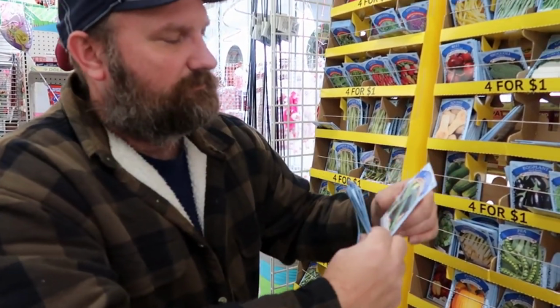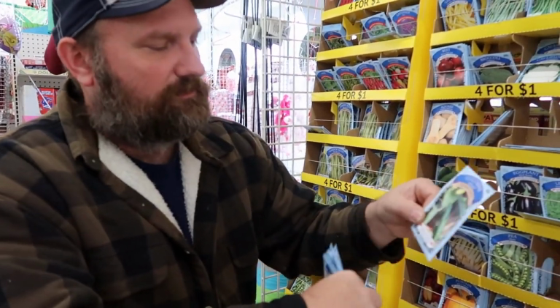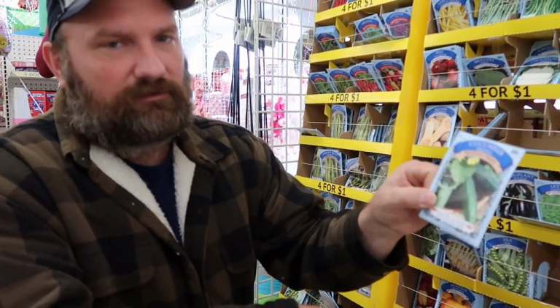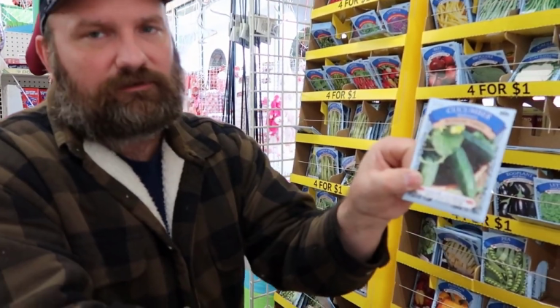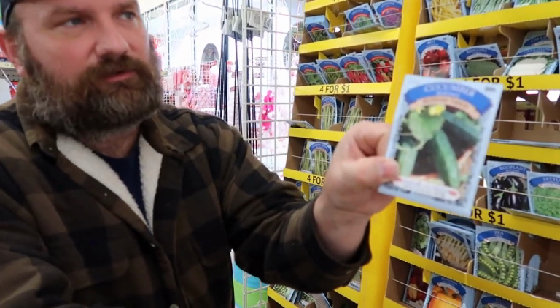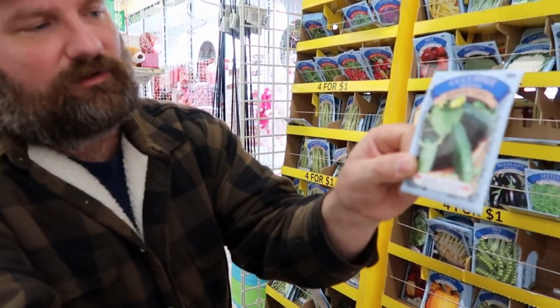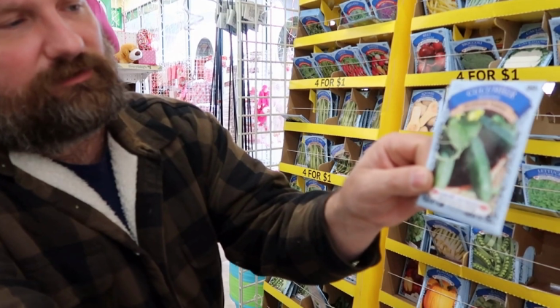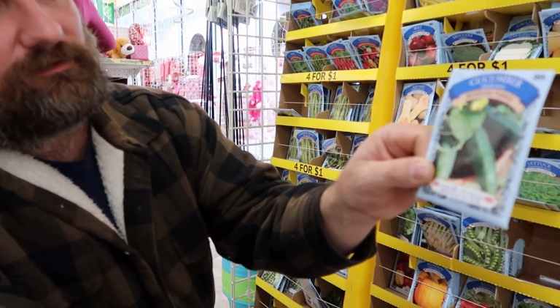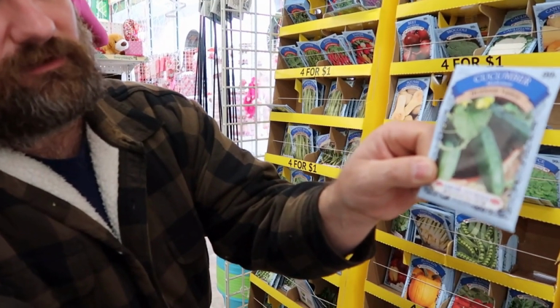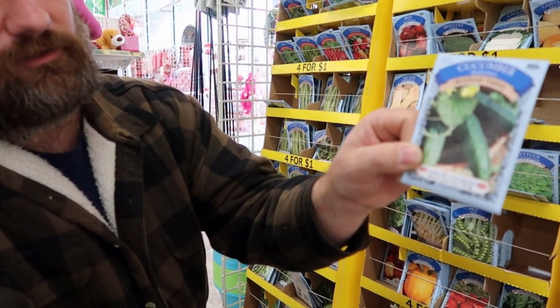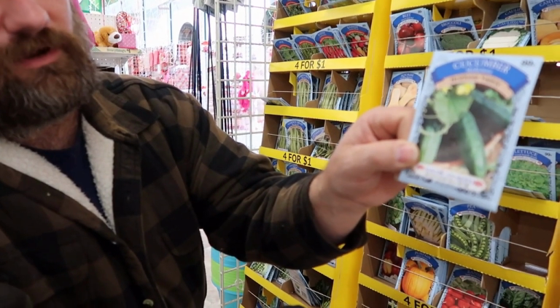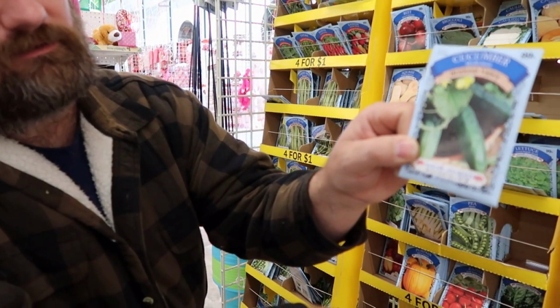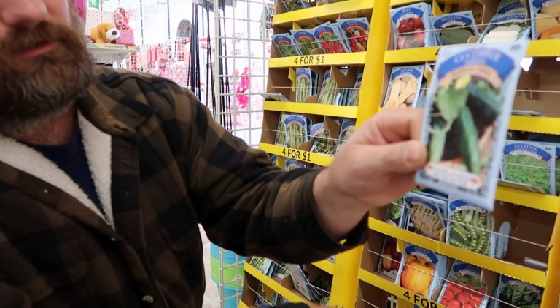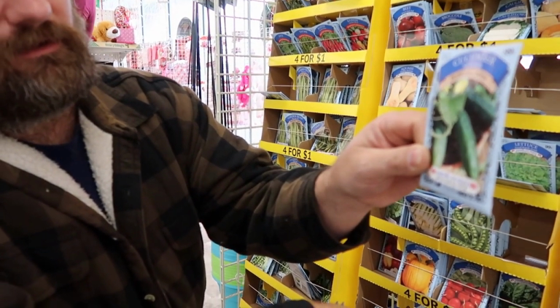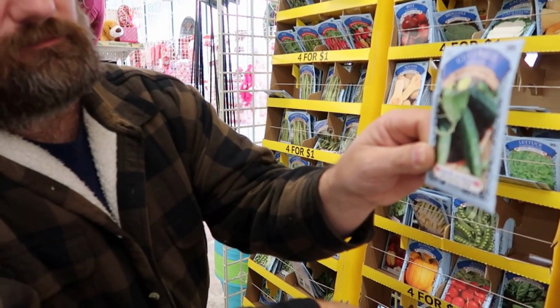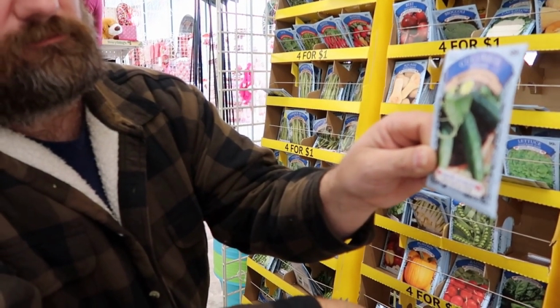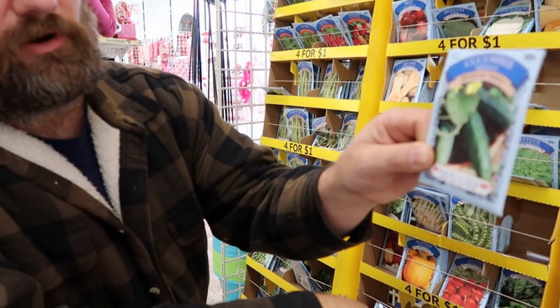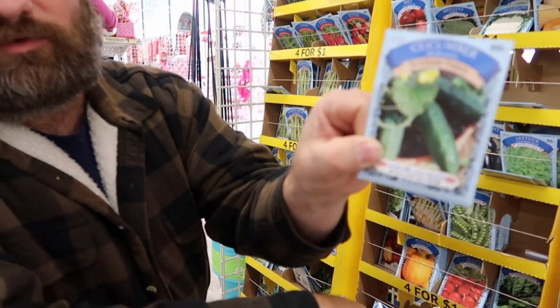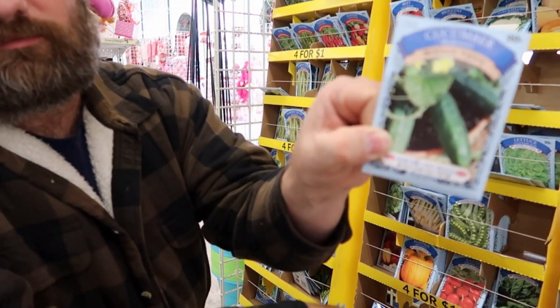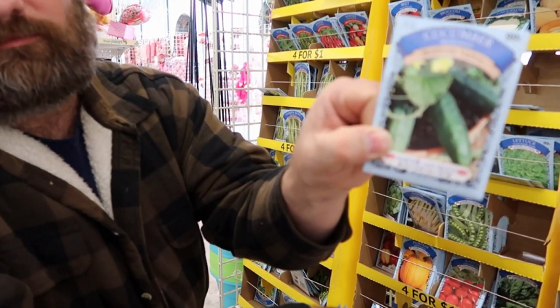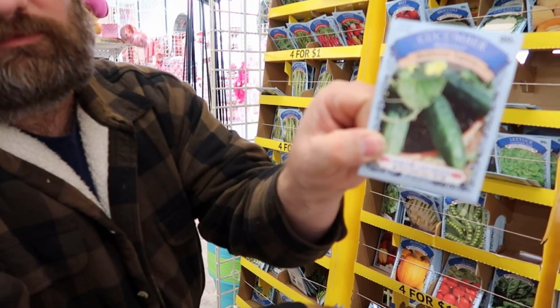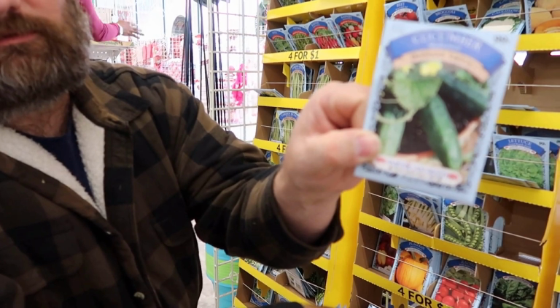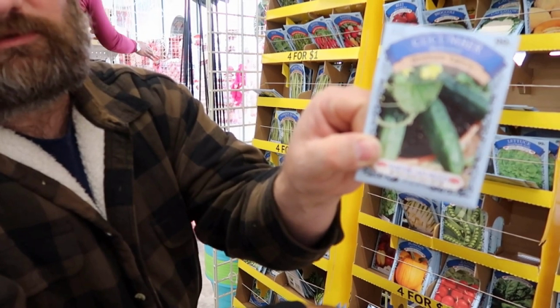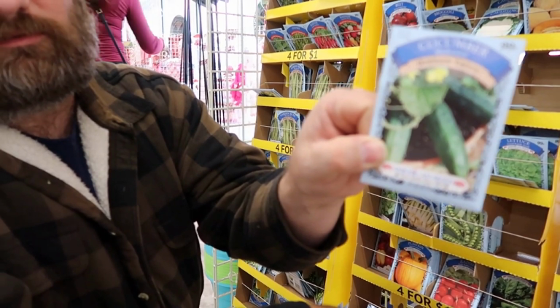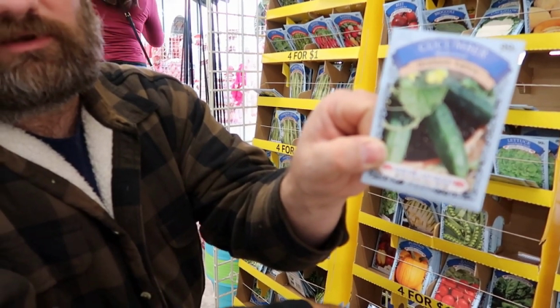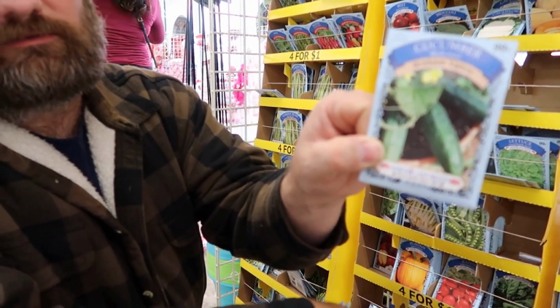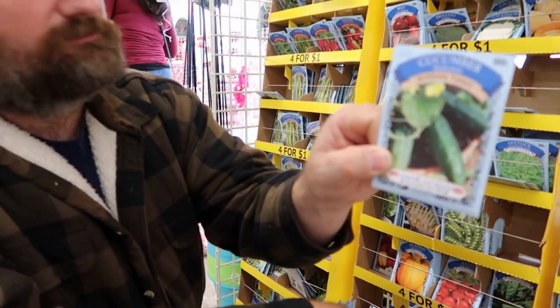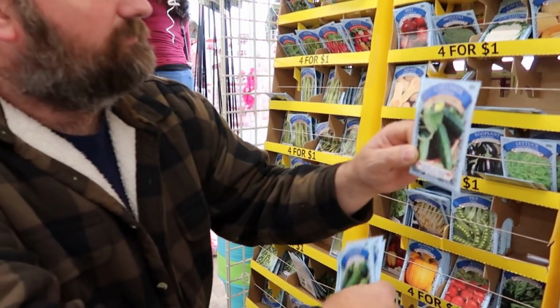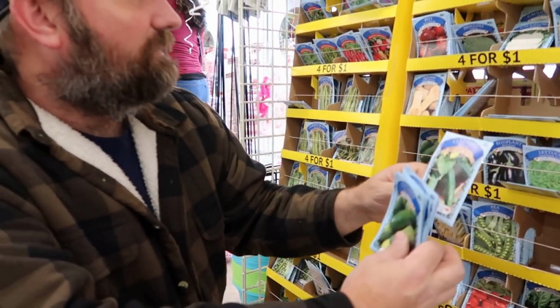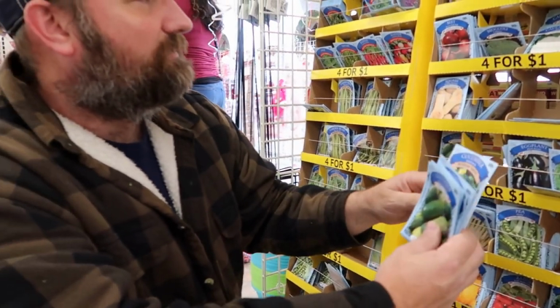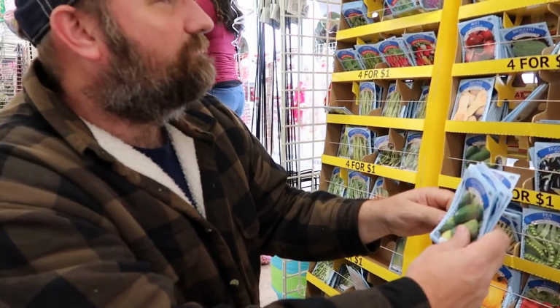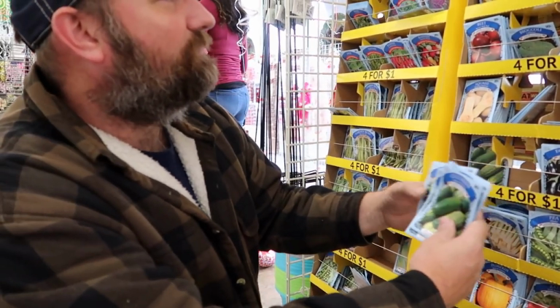Here's another type of cucumber right there, an heirloom variety market more. We'll get those. I've never tried those before.